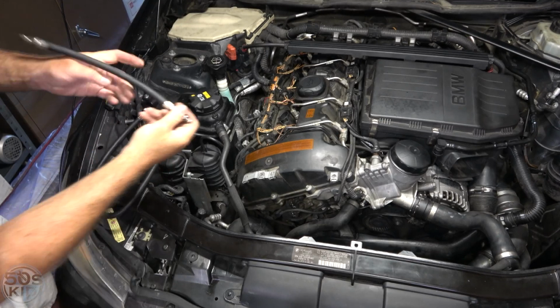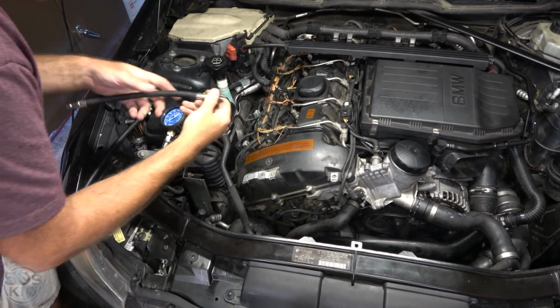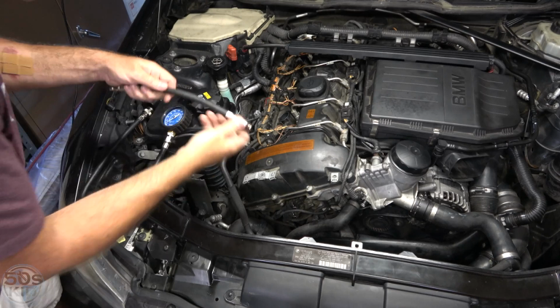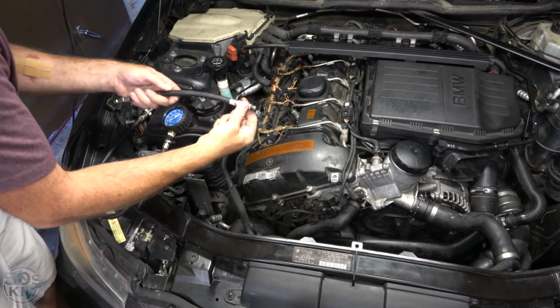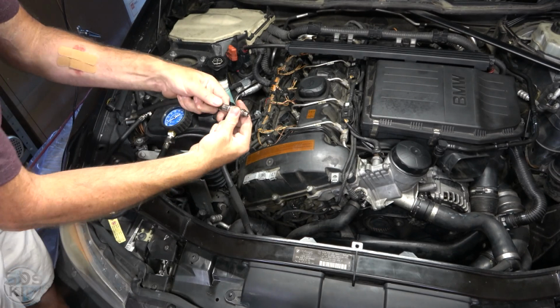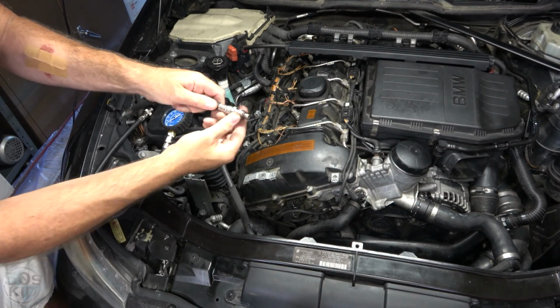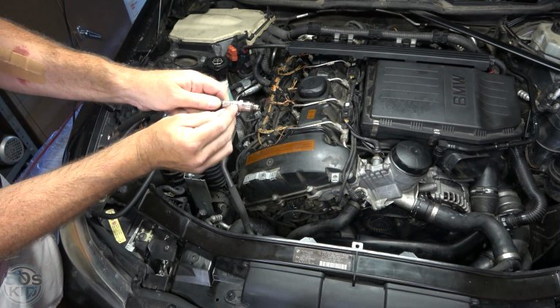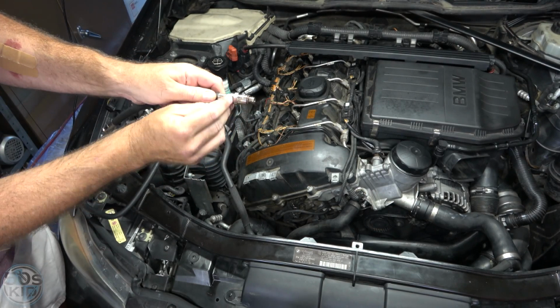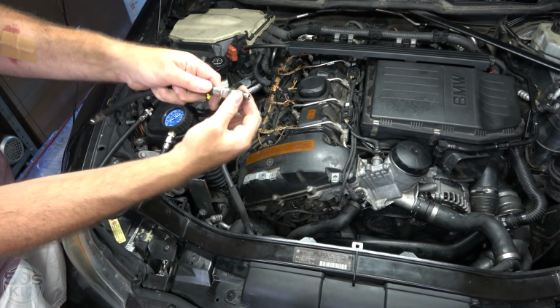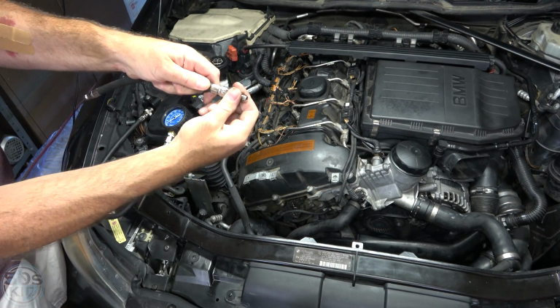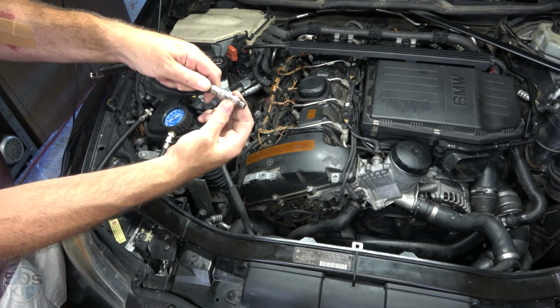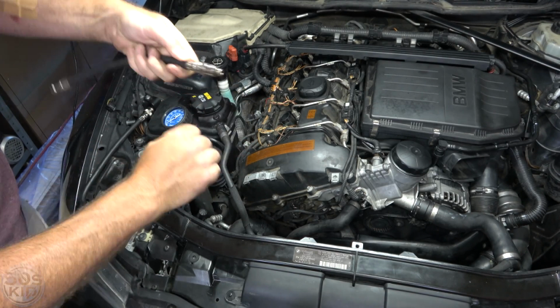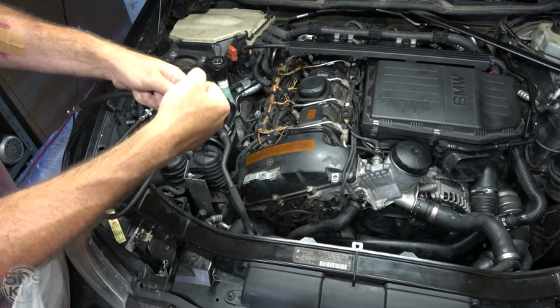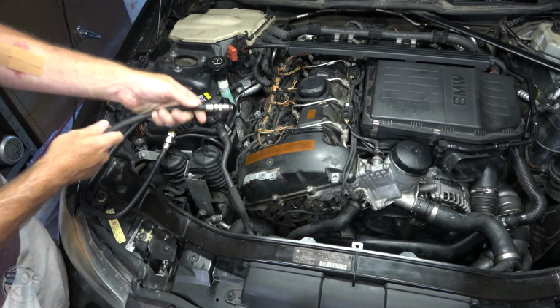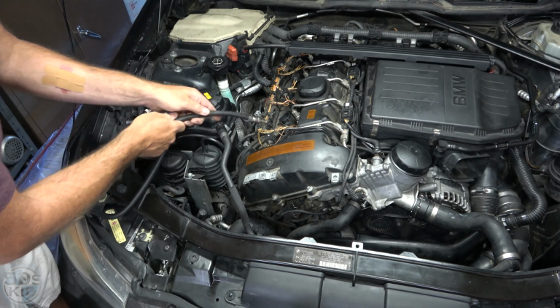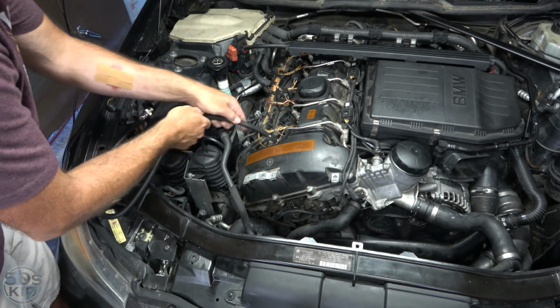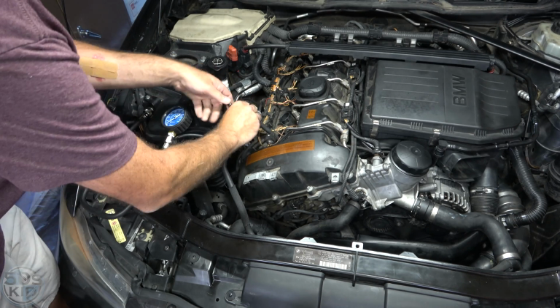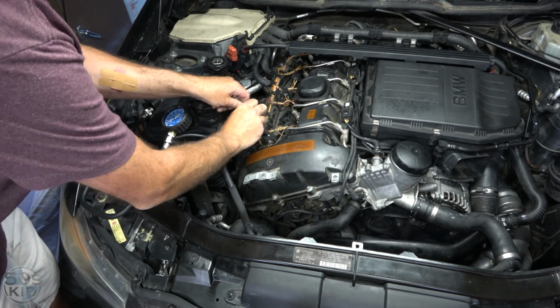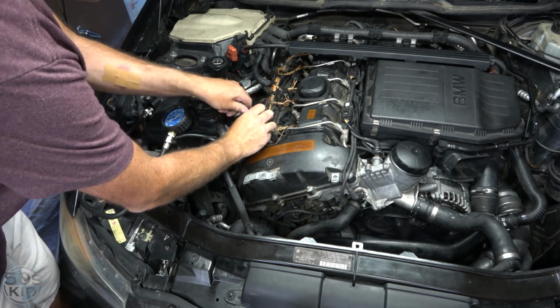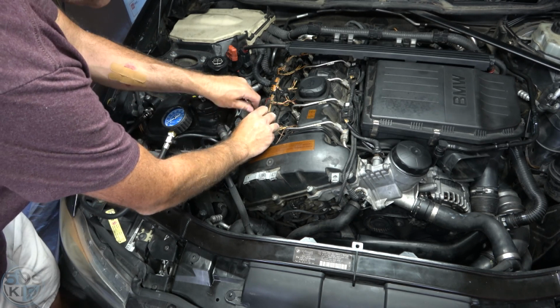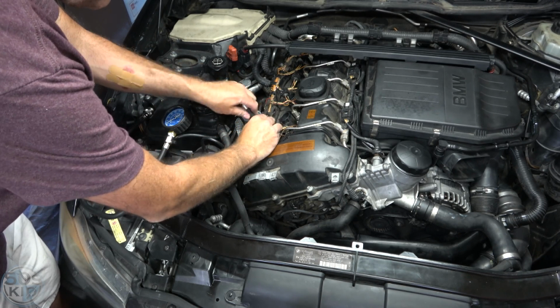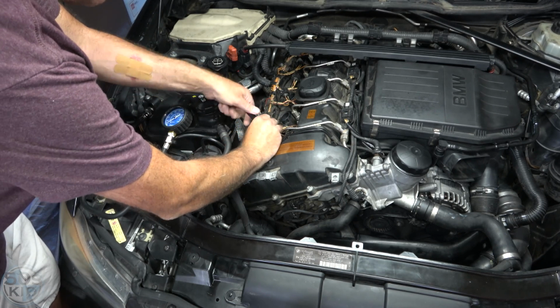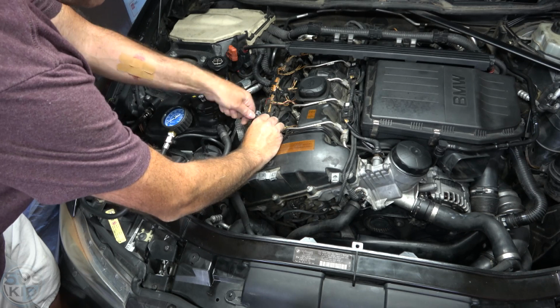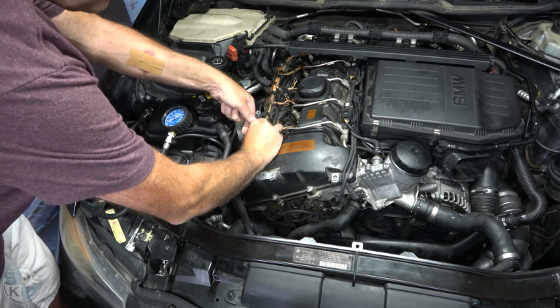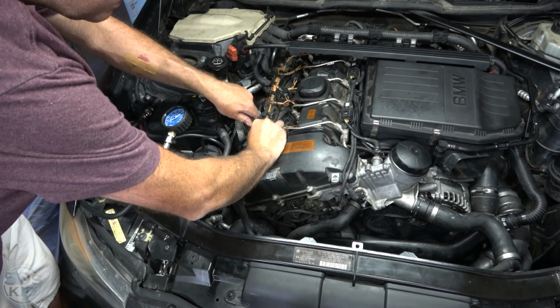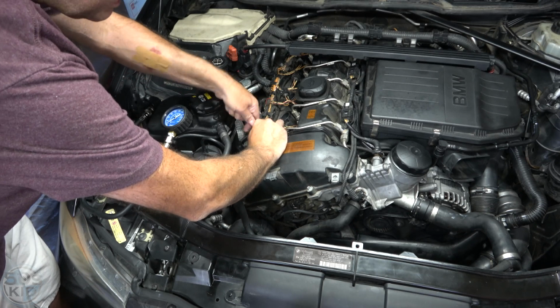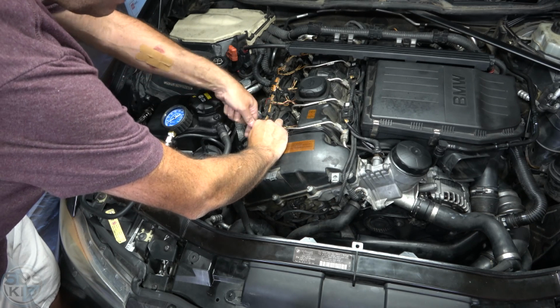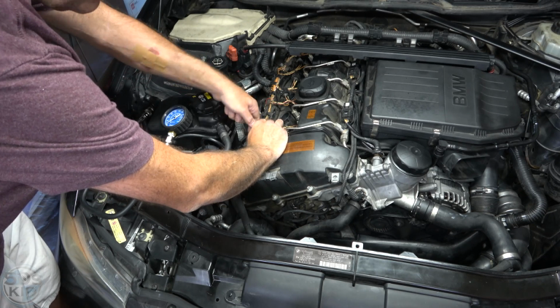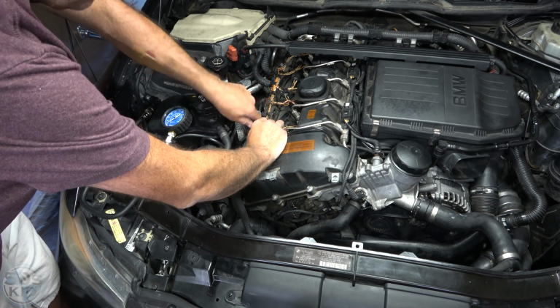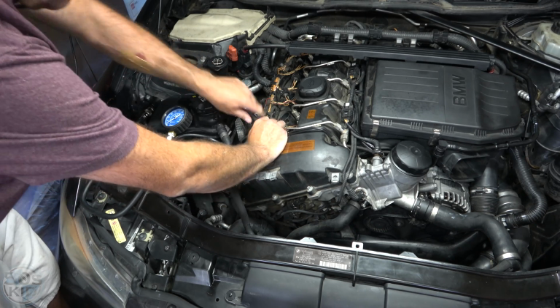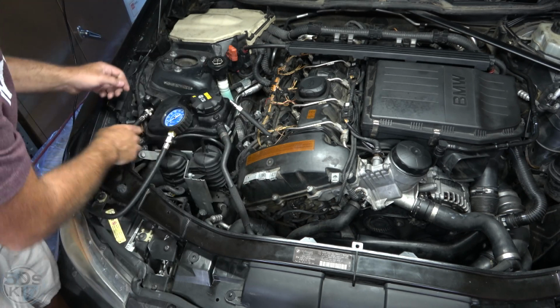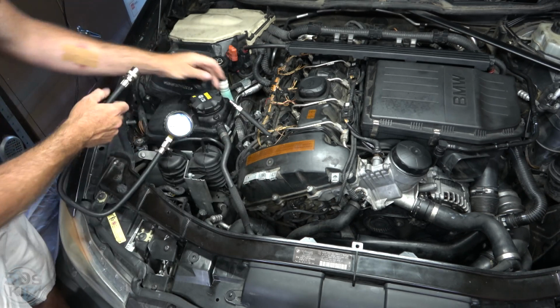All you do is thread this adapter on hand tight. The O-ring just needs to seal right there — you don't have to crank it on with a wrench or anything. Thread it in and get it to where it's tight. Again, the O-ring just needs to seal.